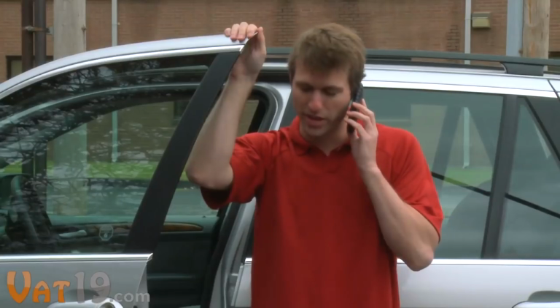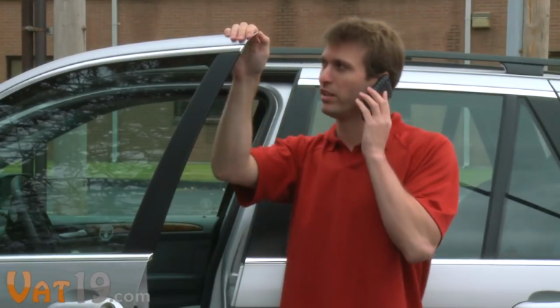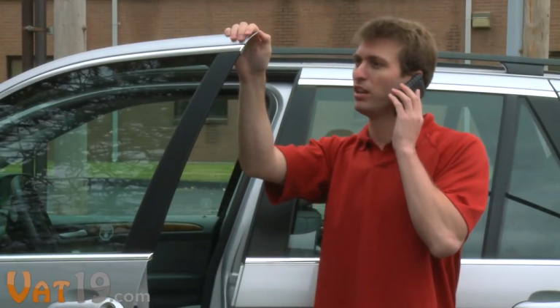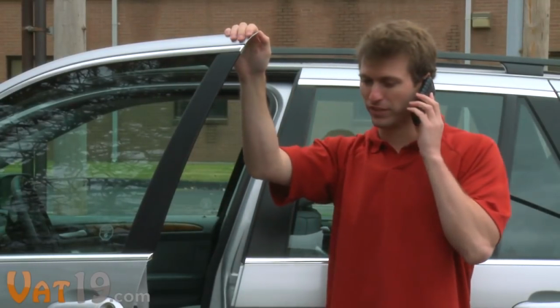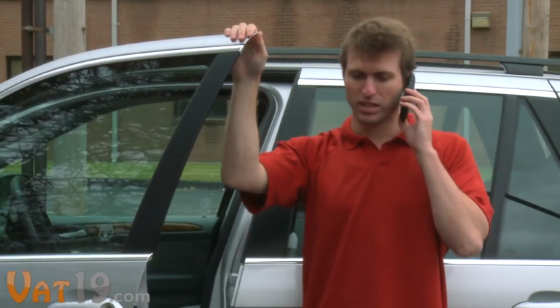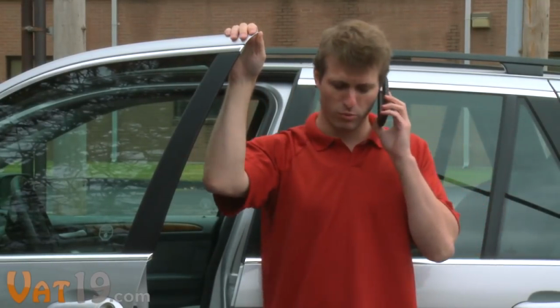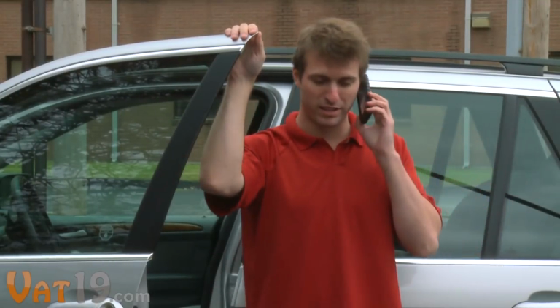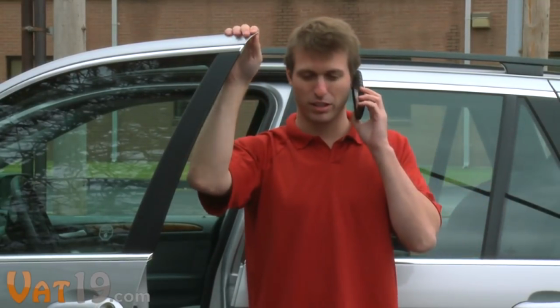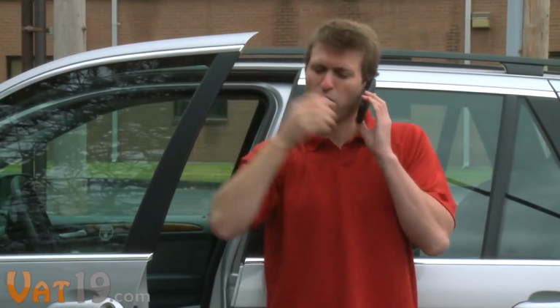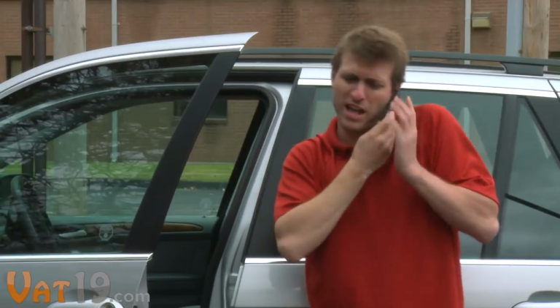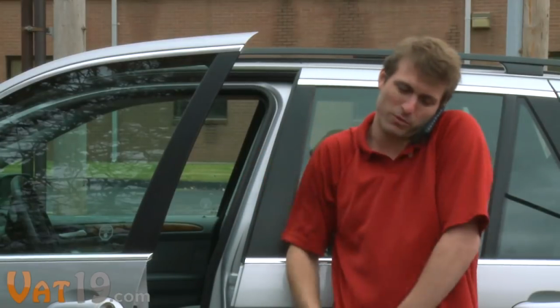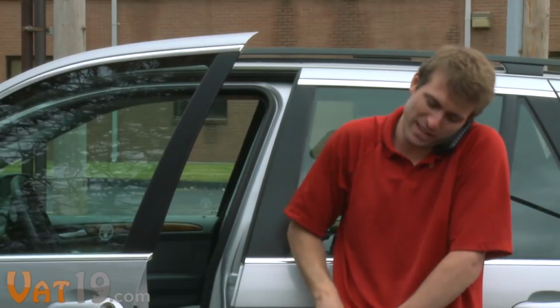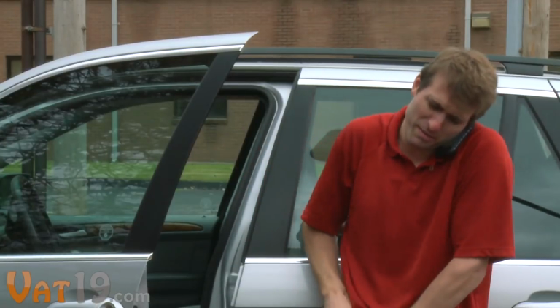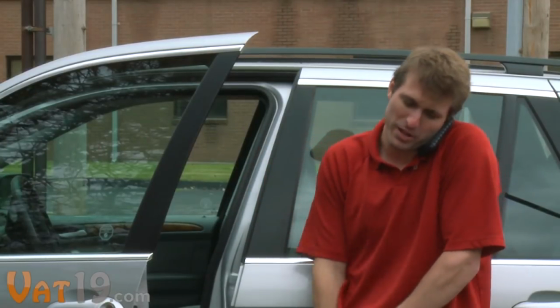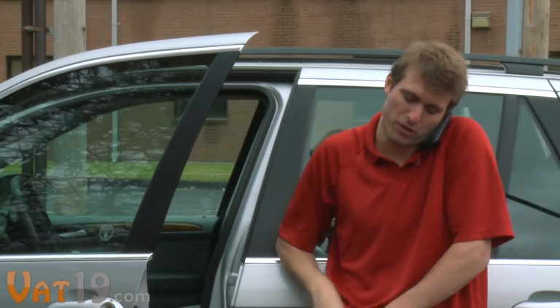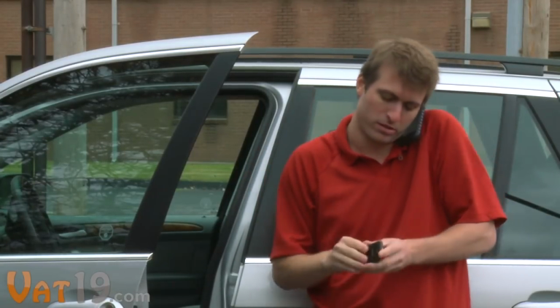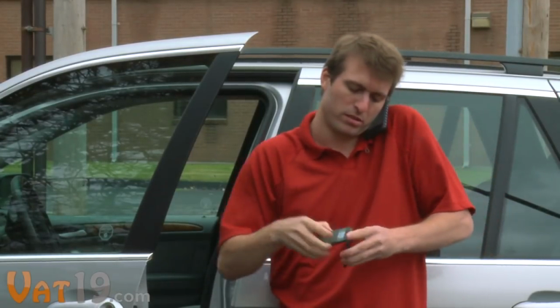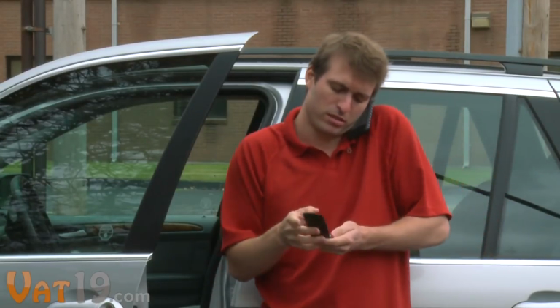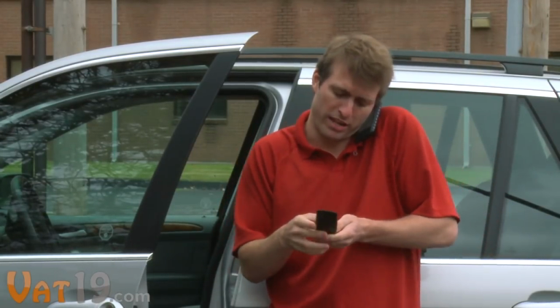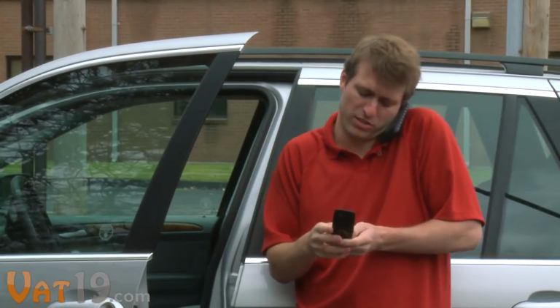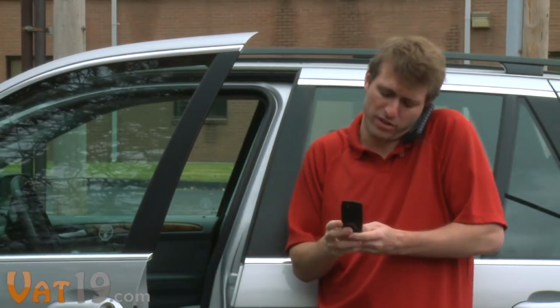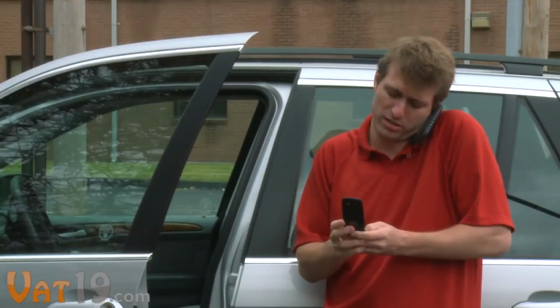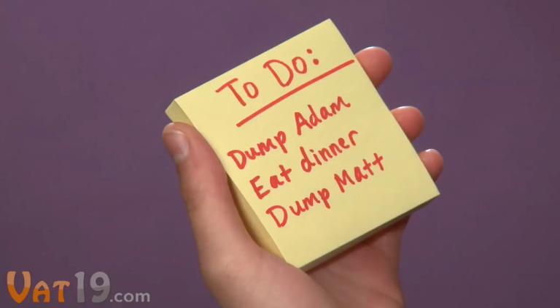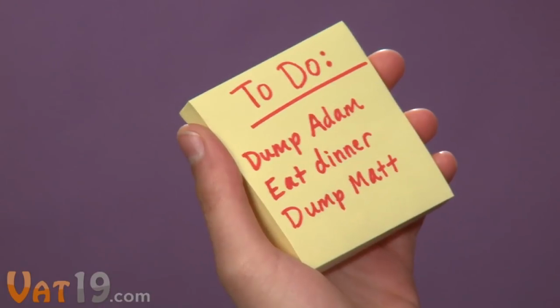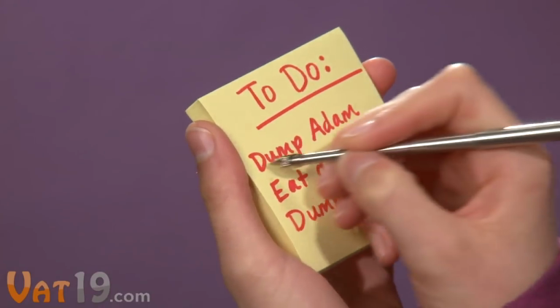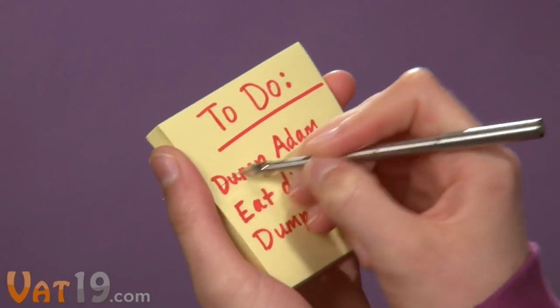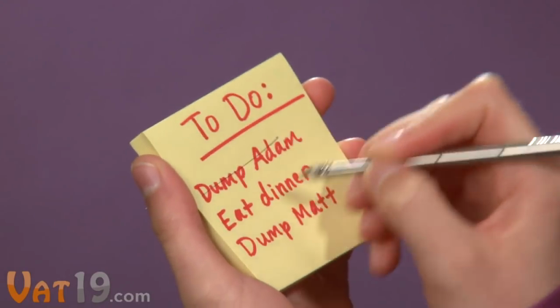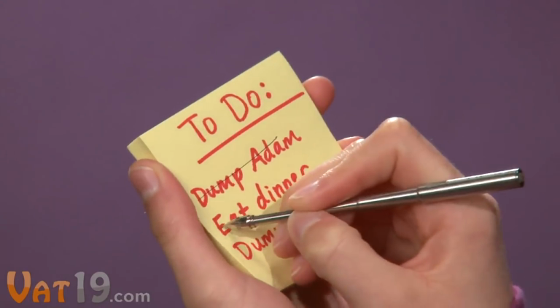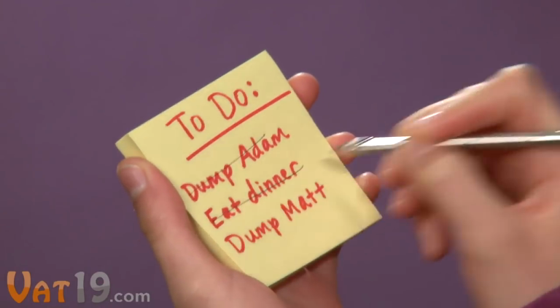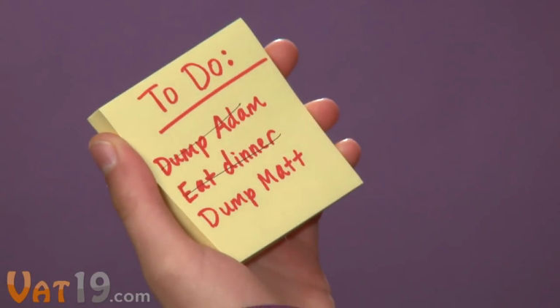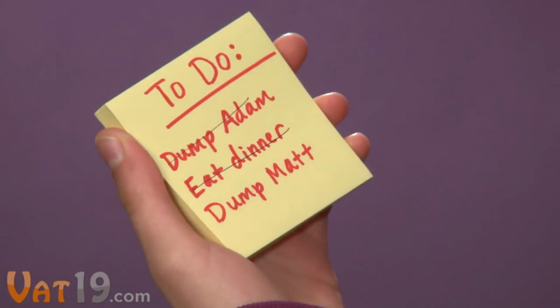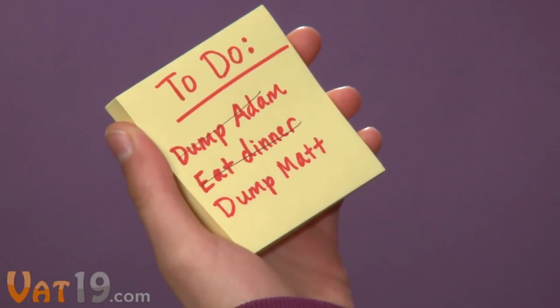Cell phones and PDAs aren't always the best way to jot something down. Hold on, I've got to write this down. Let me get out my other phone. OK, start over. And if you like to cross off items from a list, you know you can't do that with your phone.